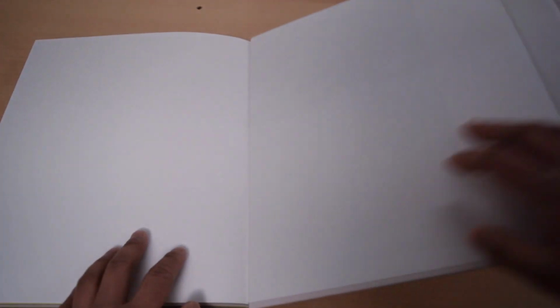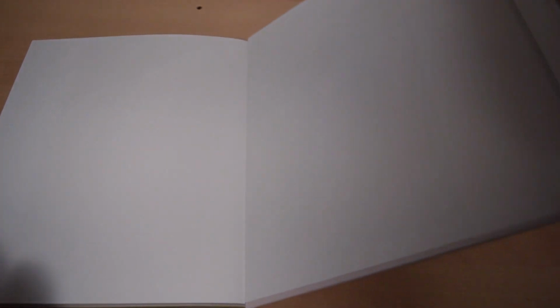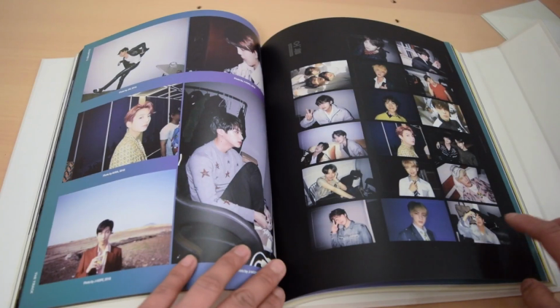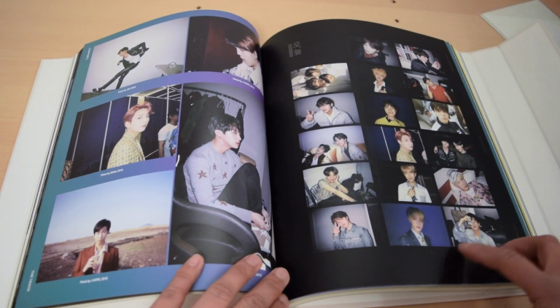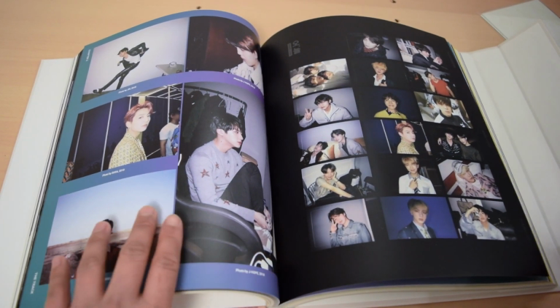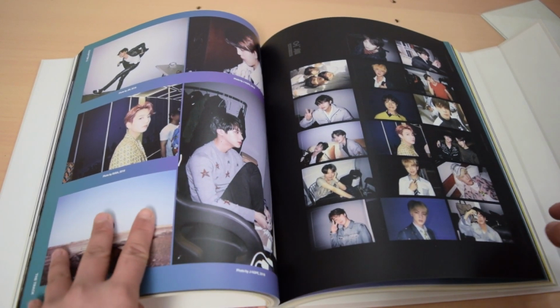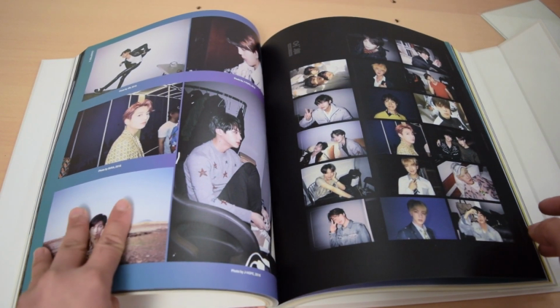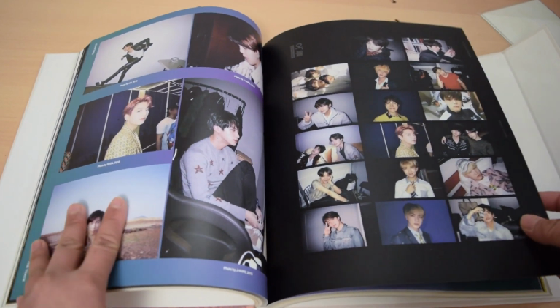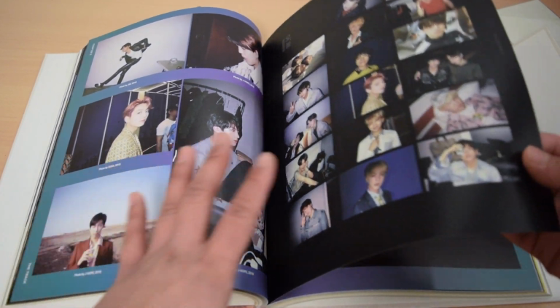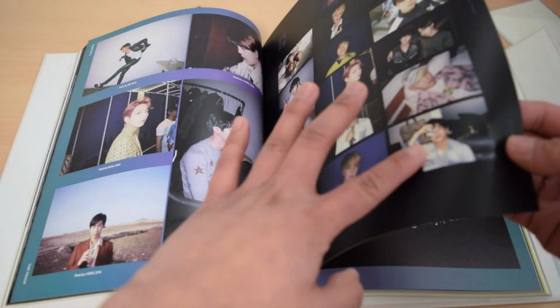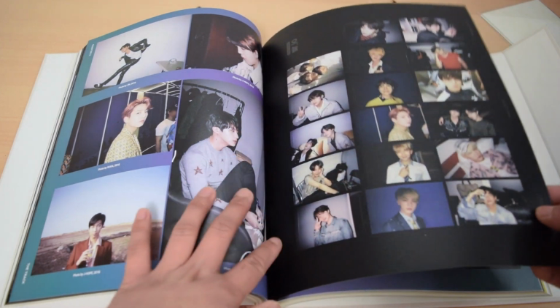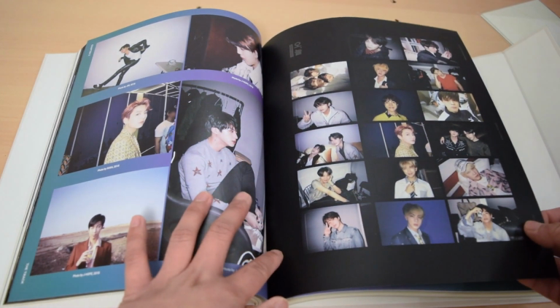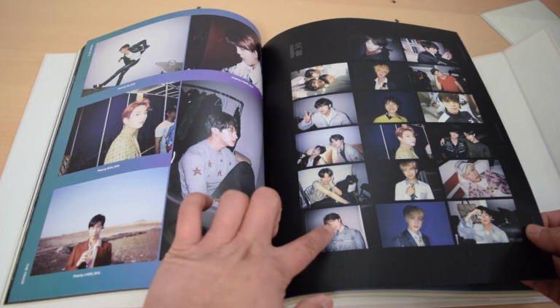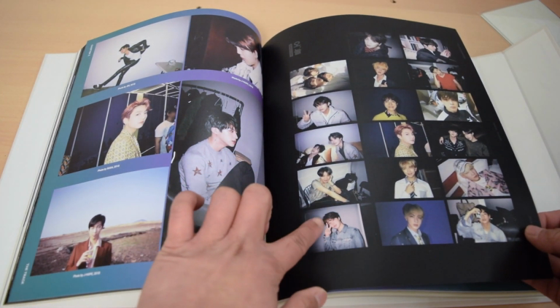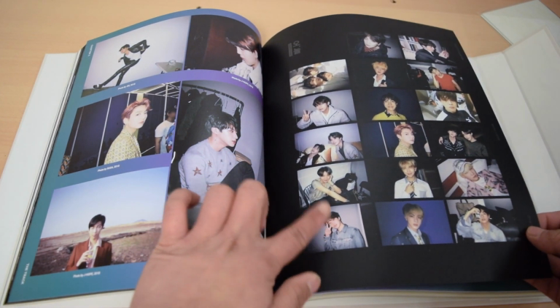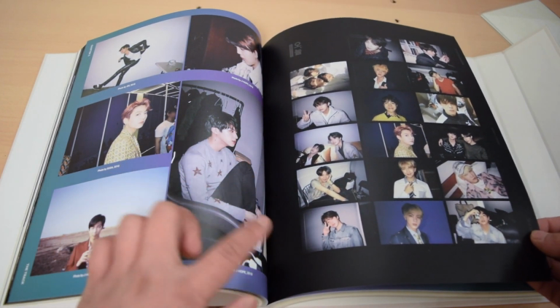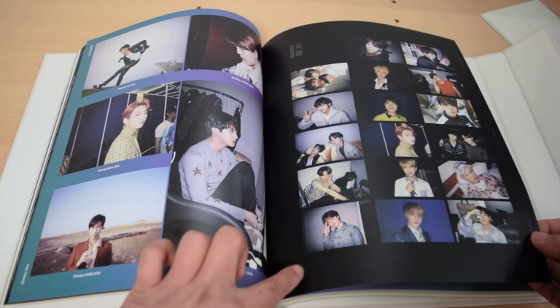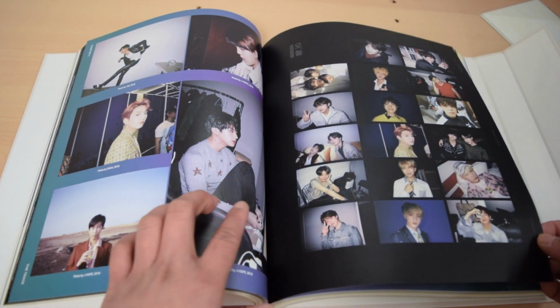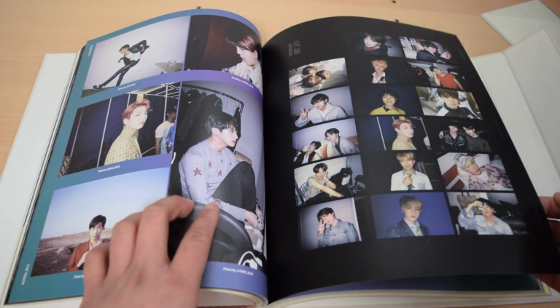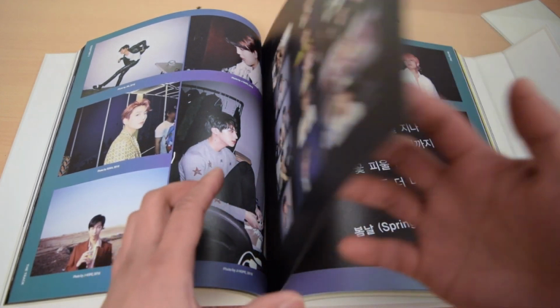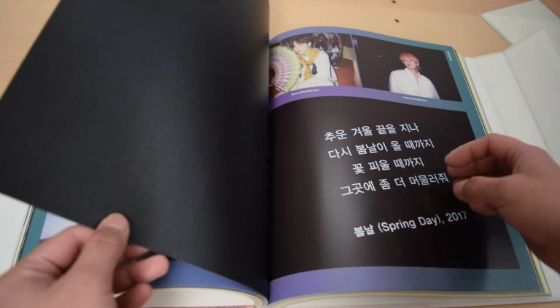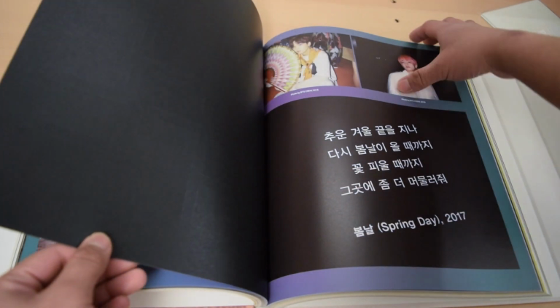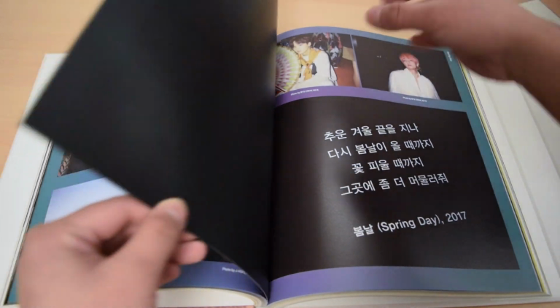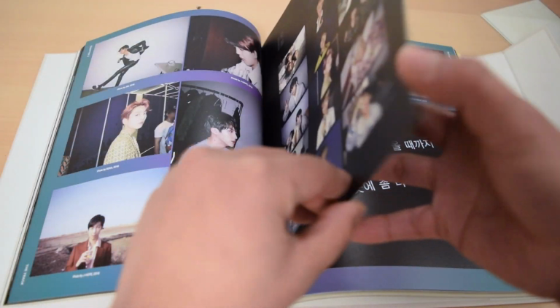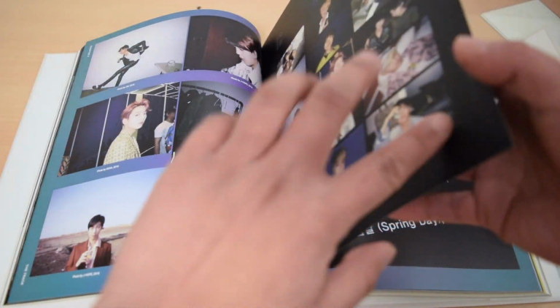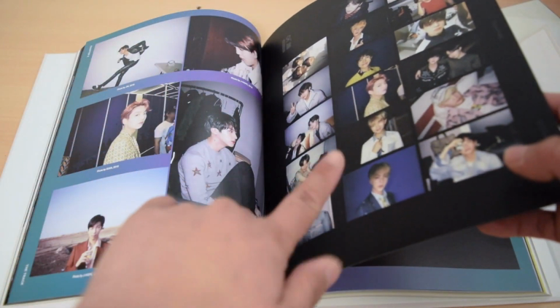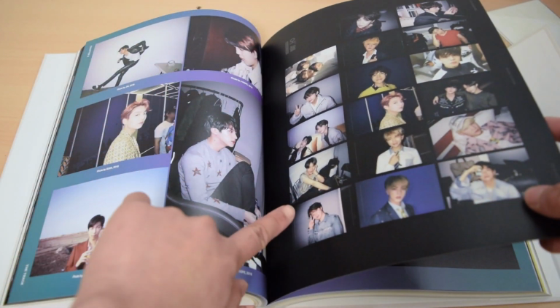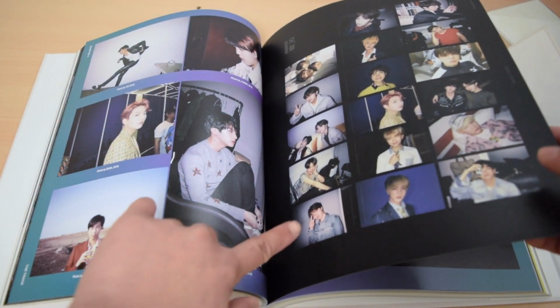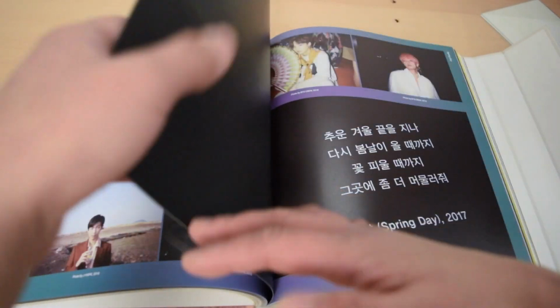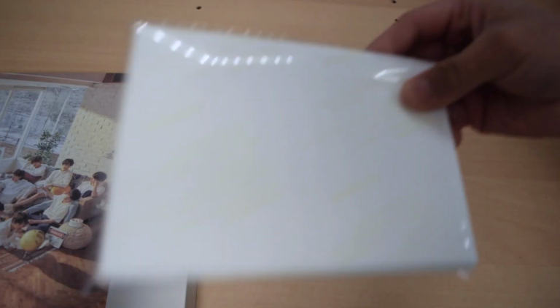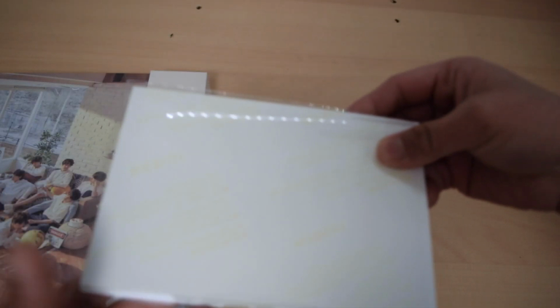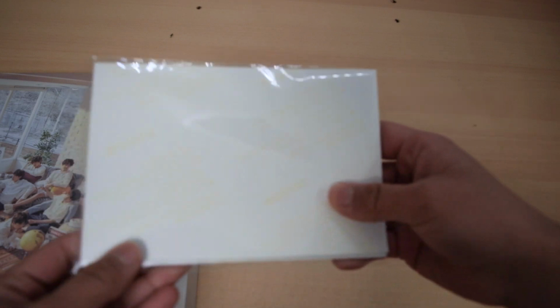By the way, I missed this part, but this one has special stickers, so this is really, really cute and pretty. But I'm never going to use it.